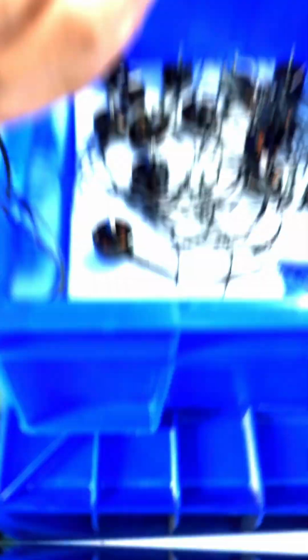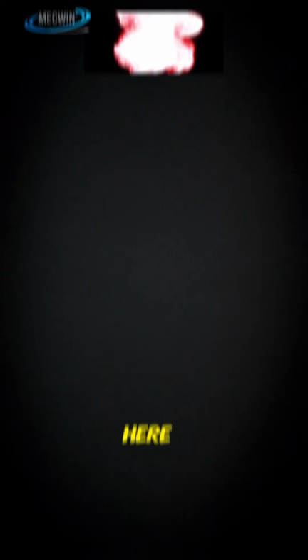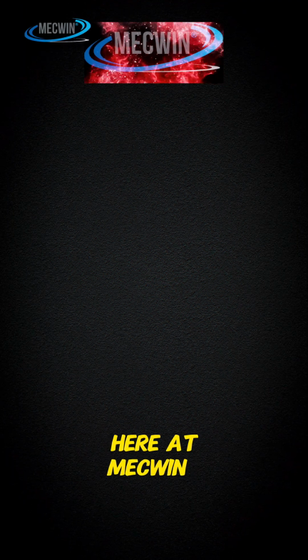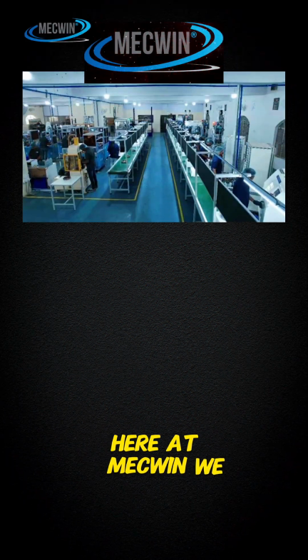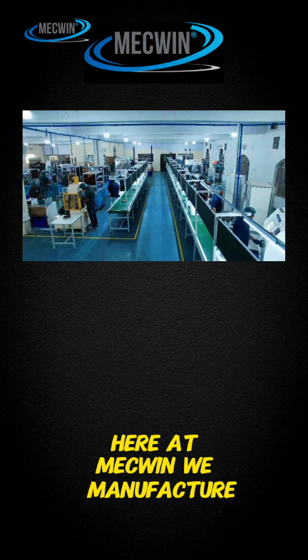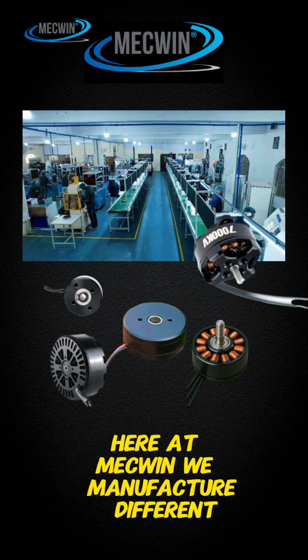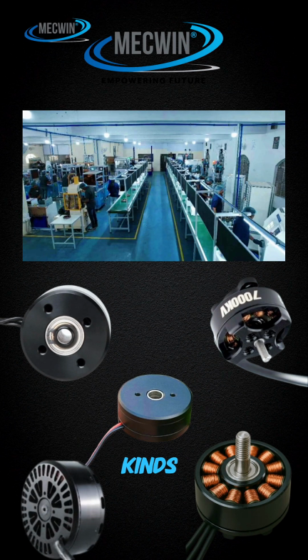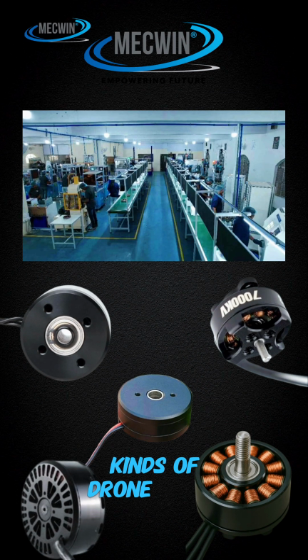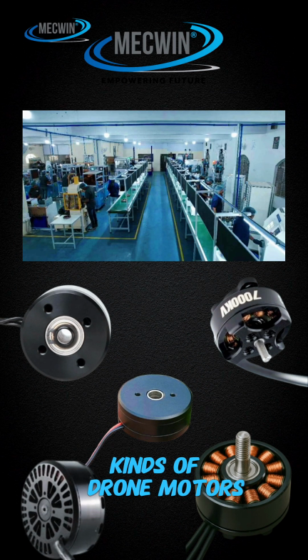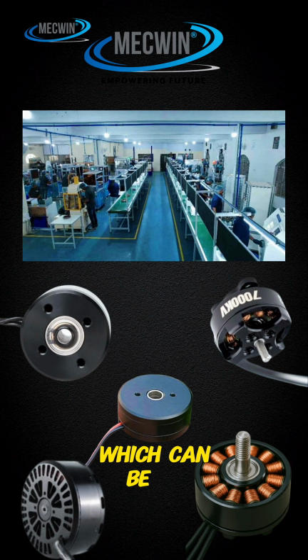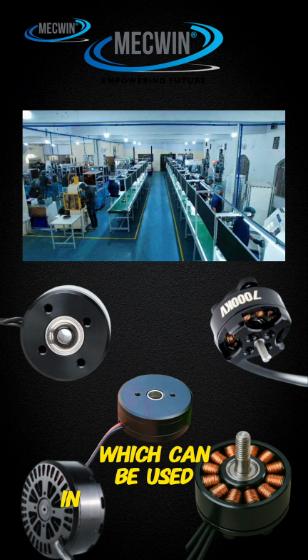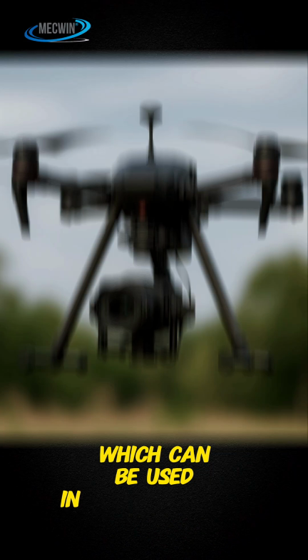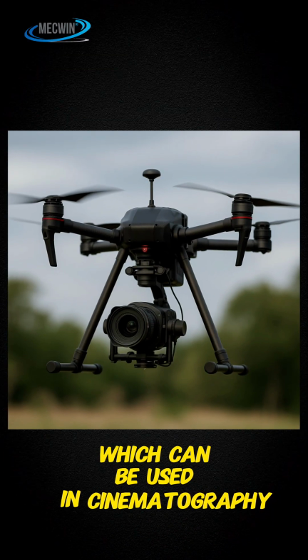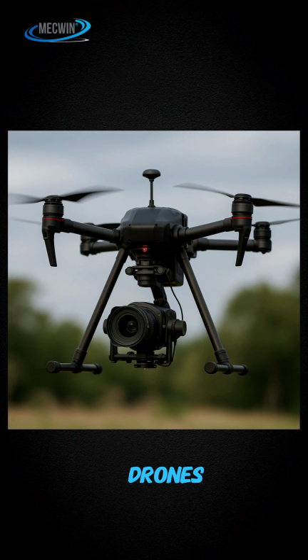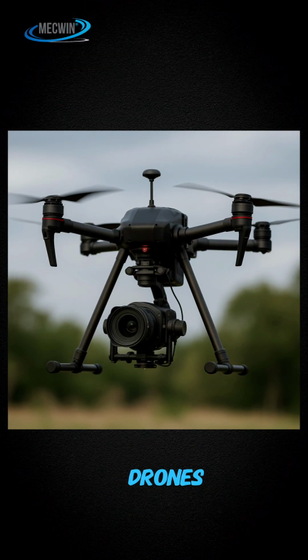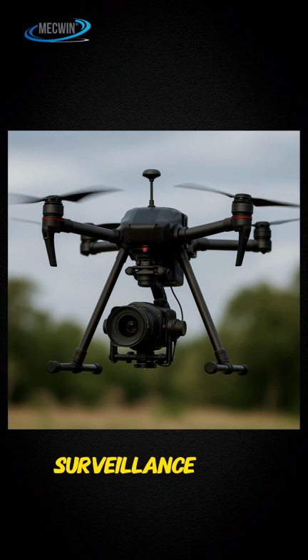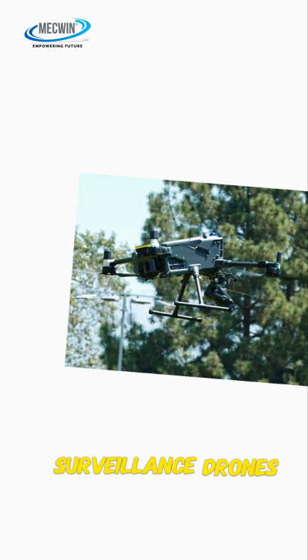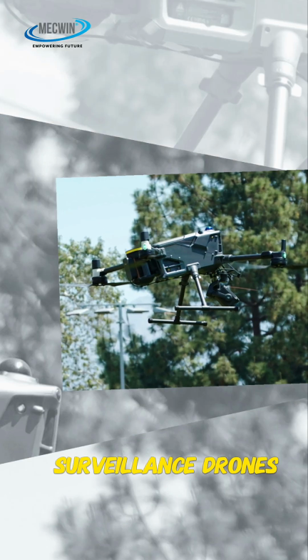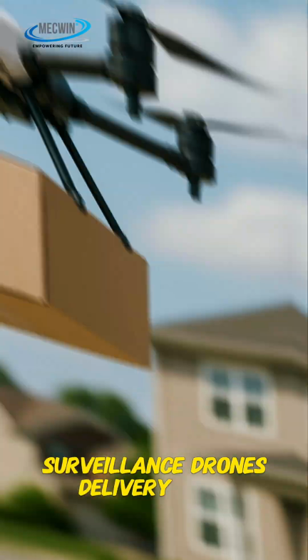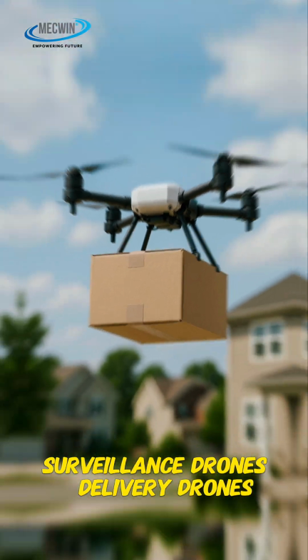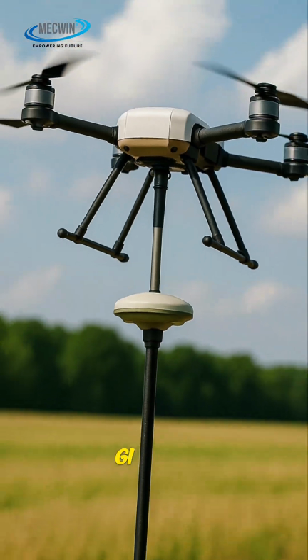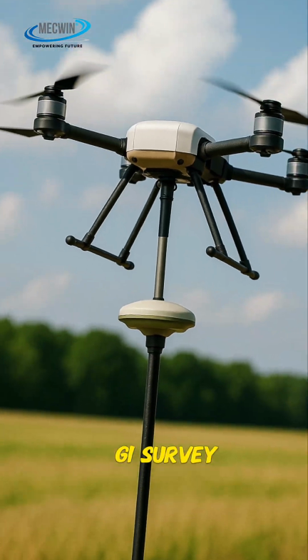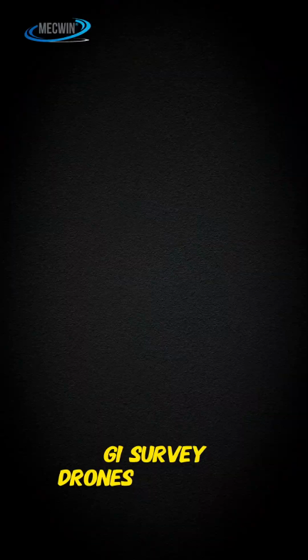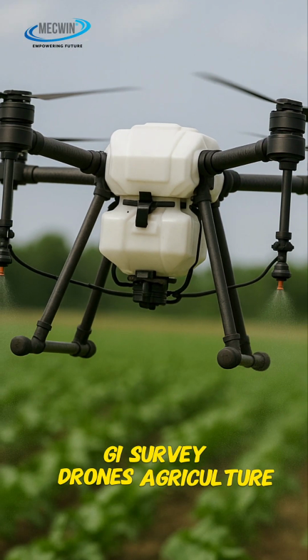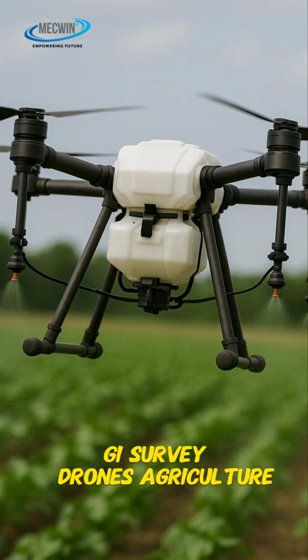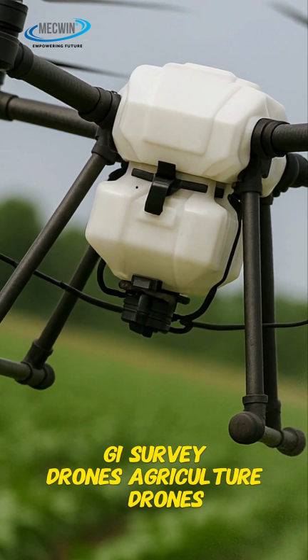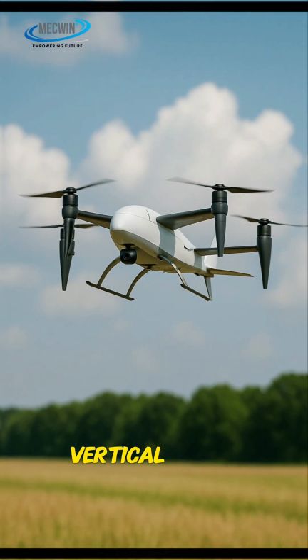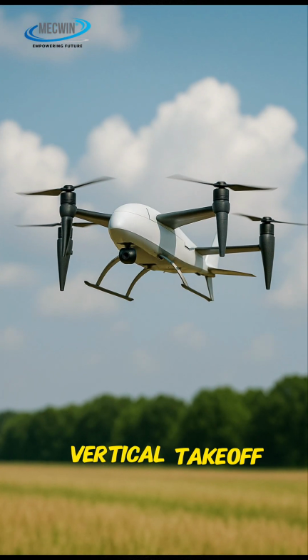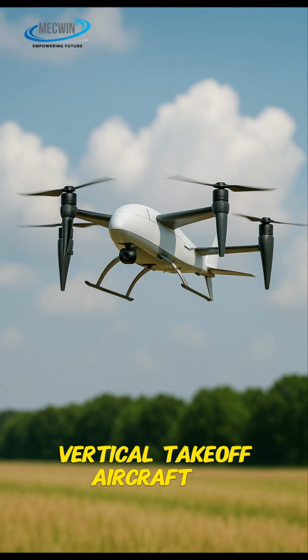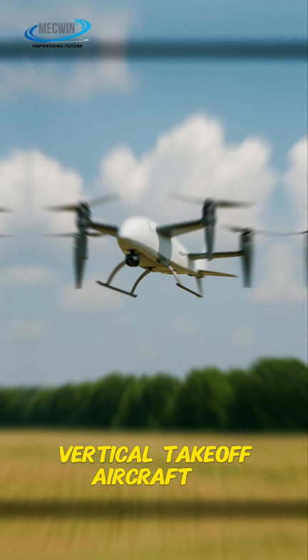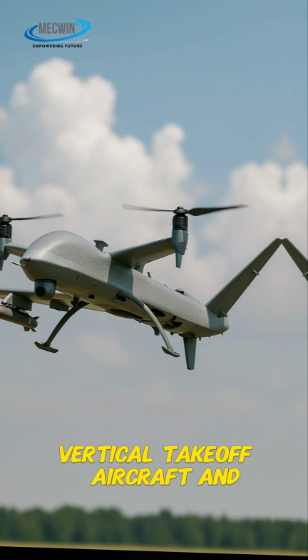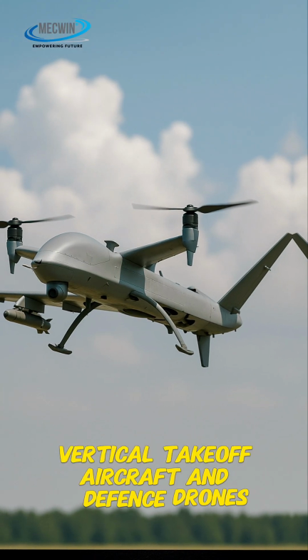Here at McQuinn, we manufacture different kinds of drone motors, which can be used in Cinematic Graphite Drones, Surveillance Drones, Delivery Drones, GI Survey Drones, Agriculture Drones, Vertical Tercox Aircrafts and Defence Drones.